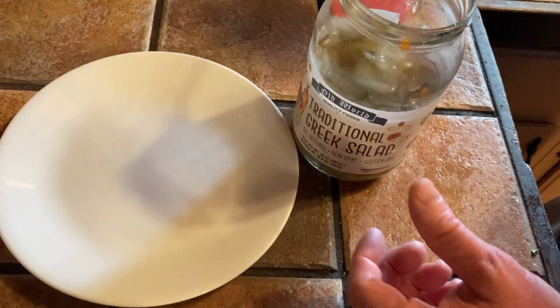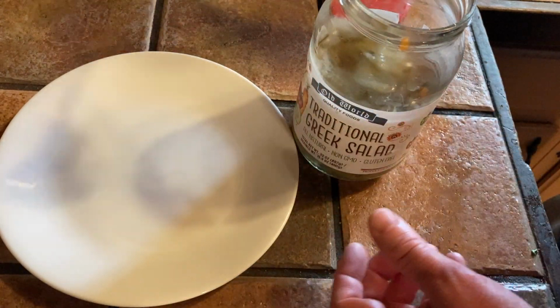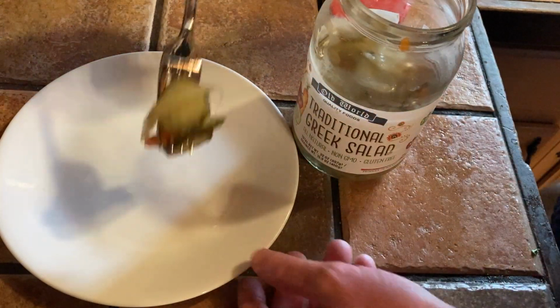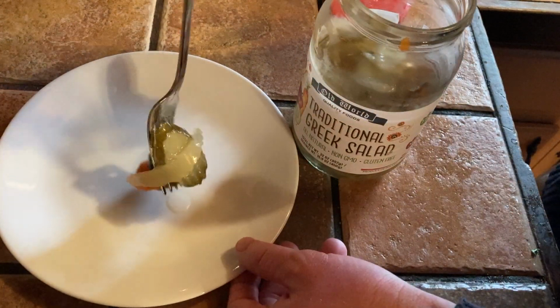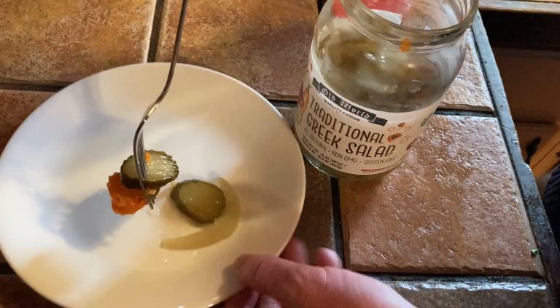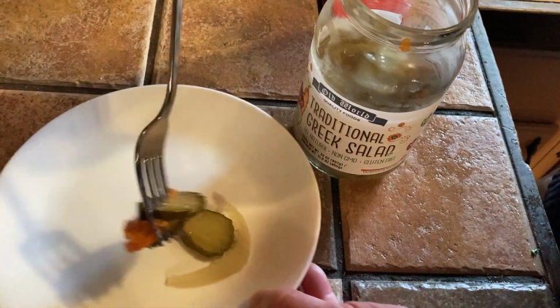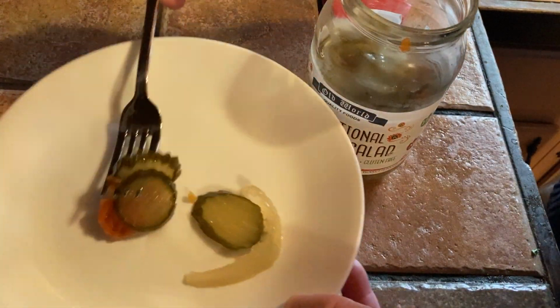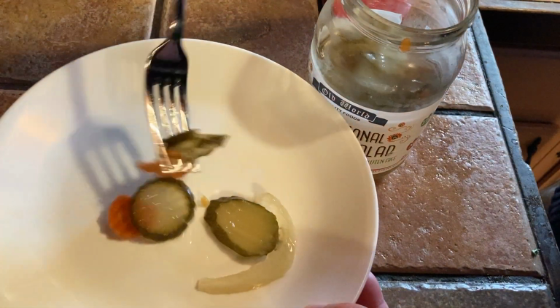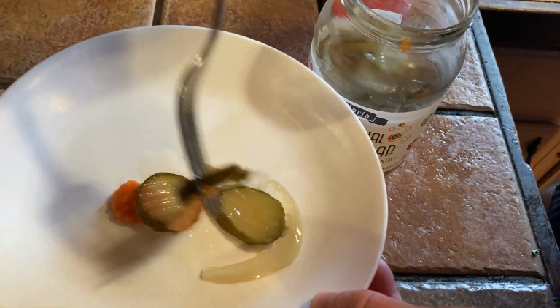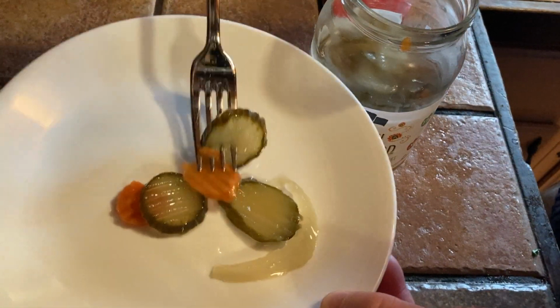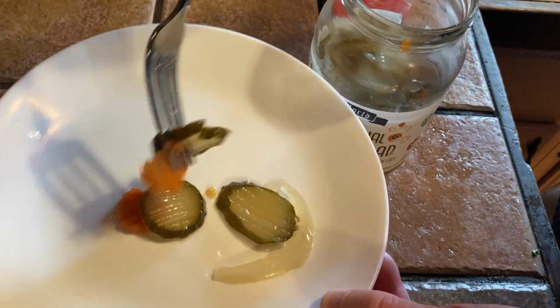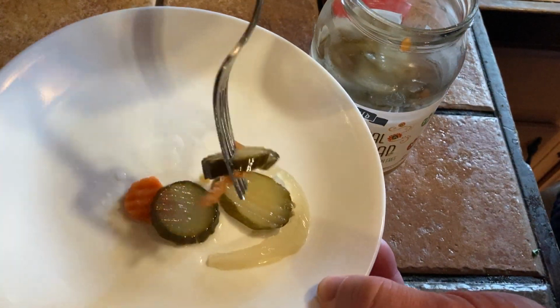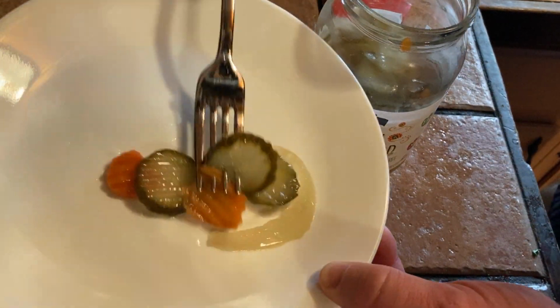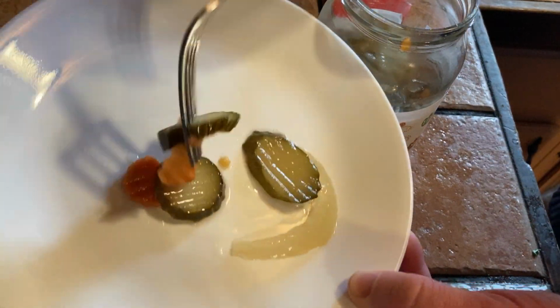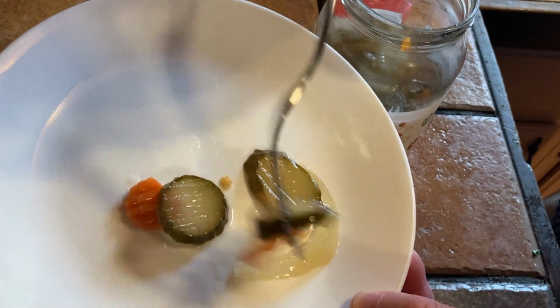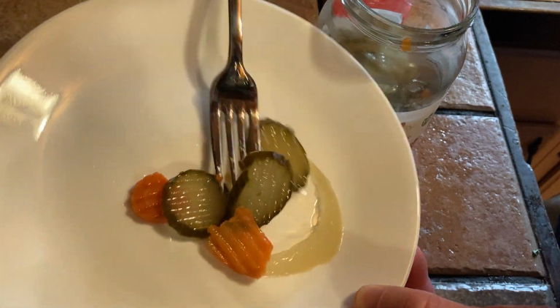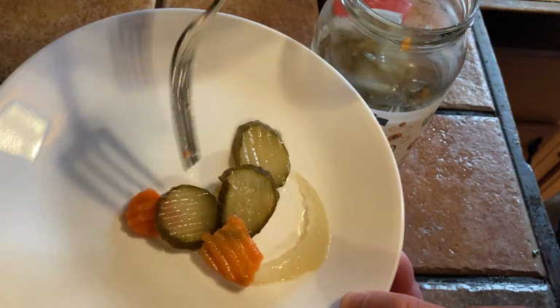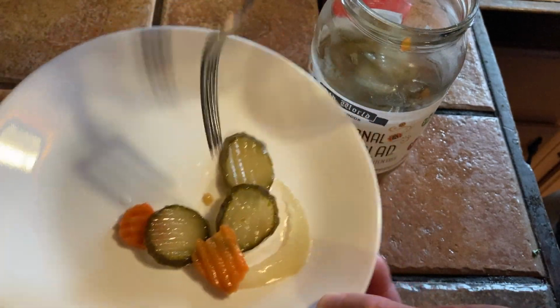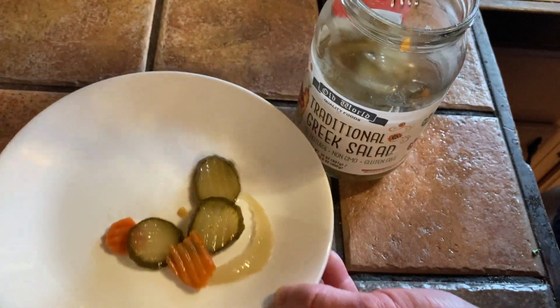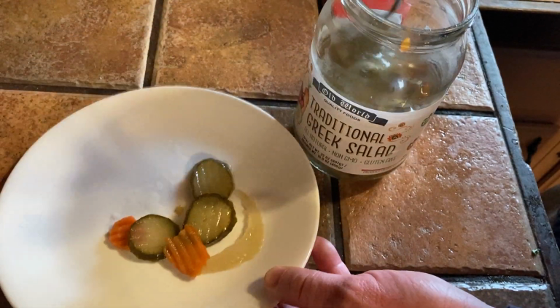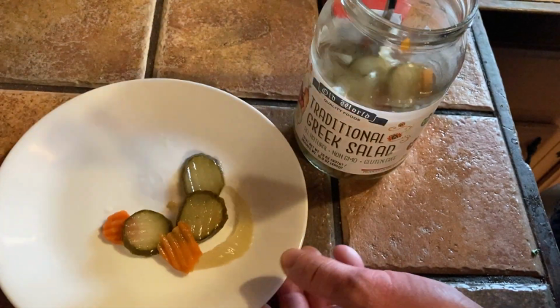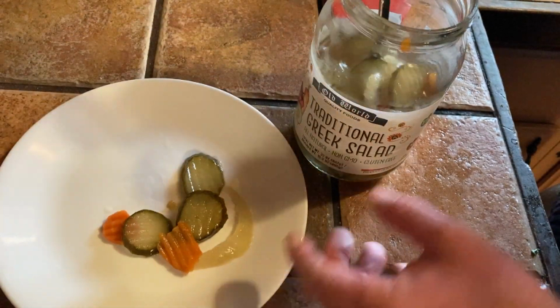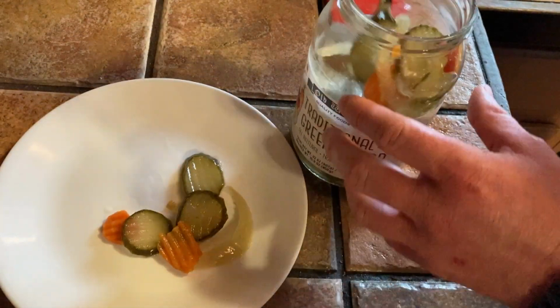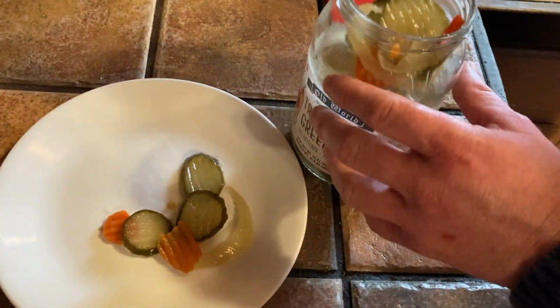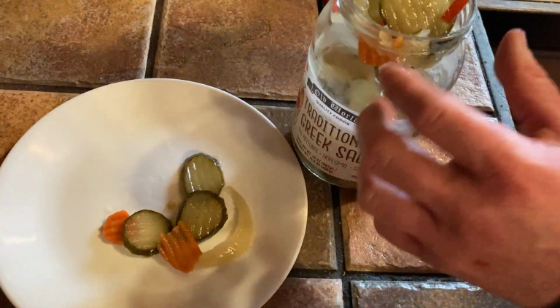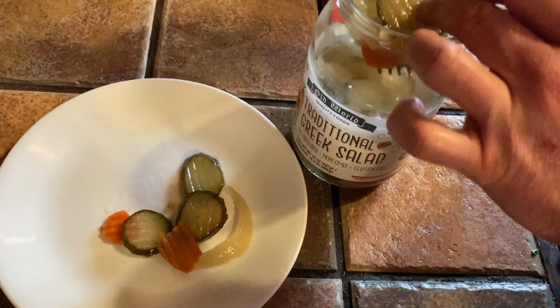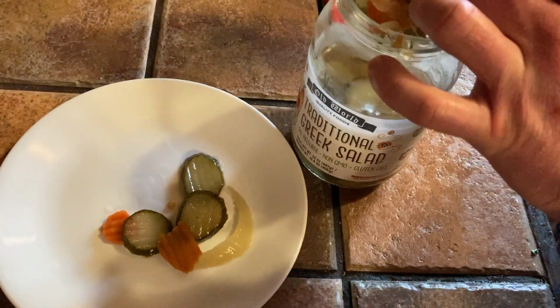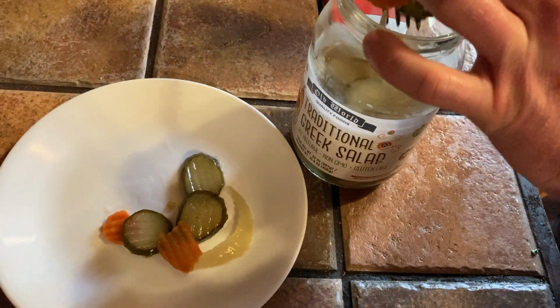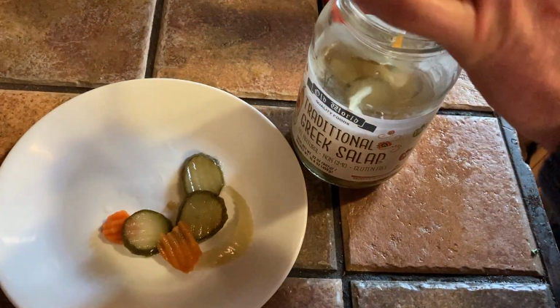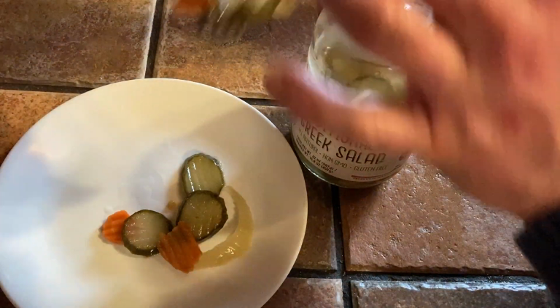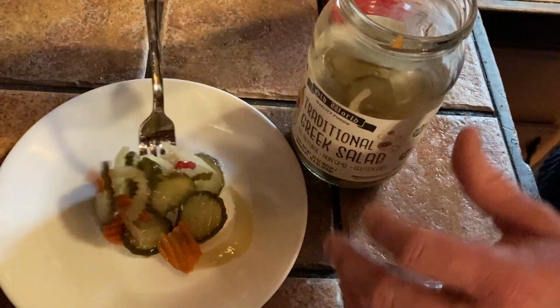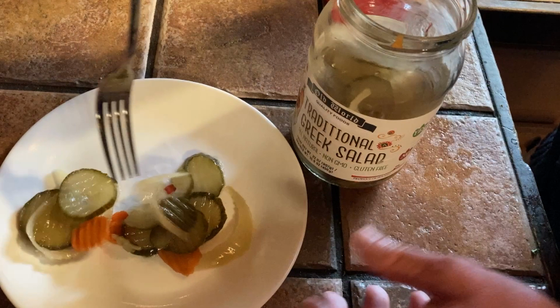So we've got all kinds of pickles here. Got some carrot — there you see some of the carrot. Looks like some onions.